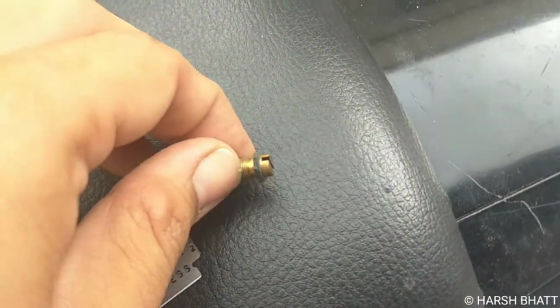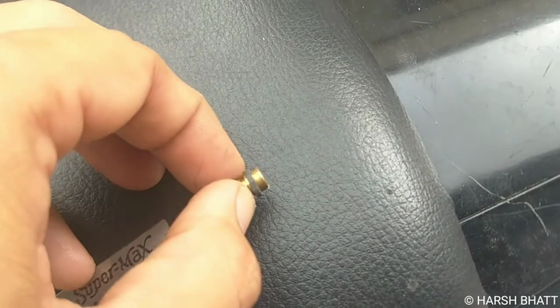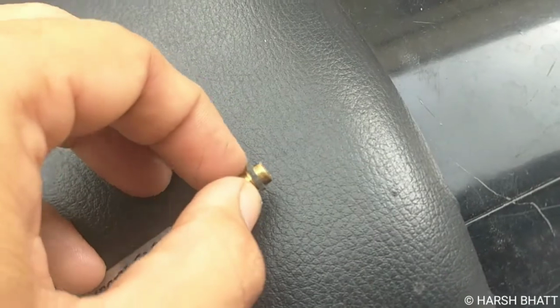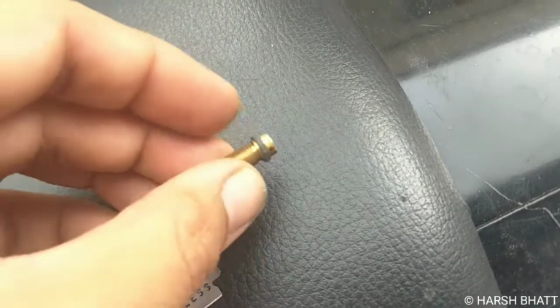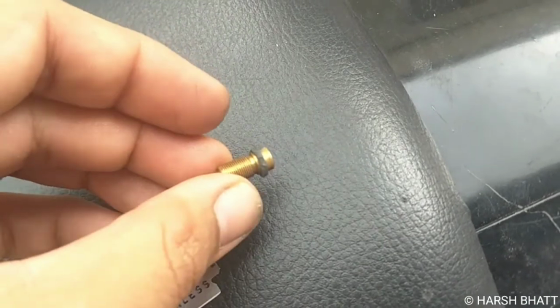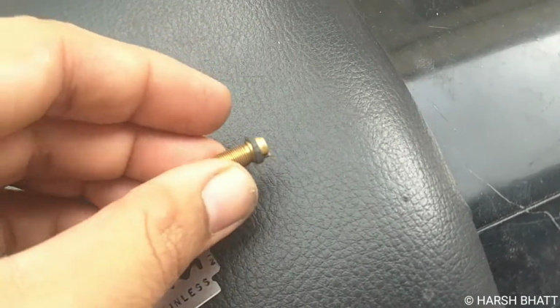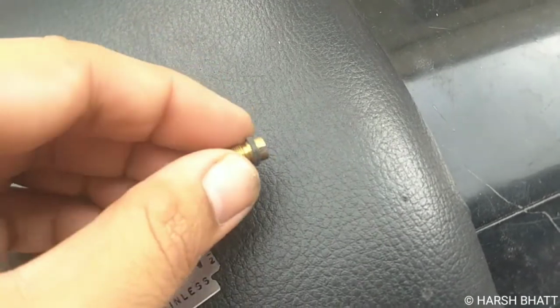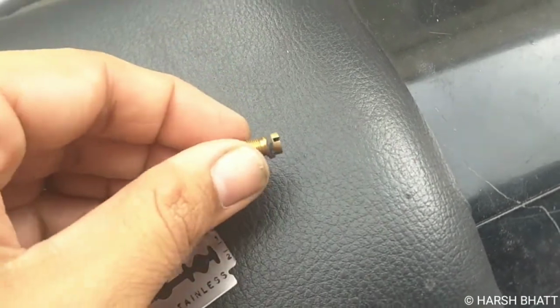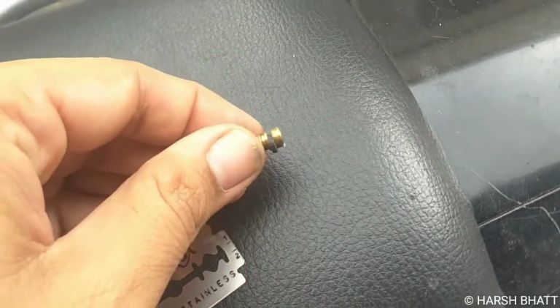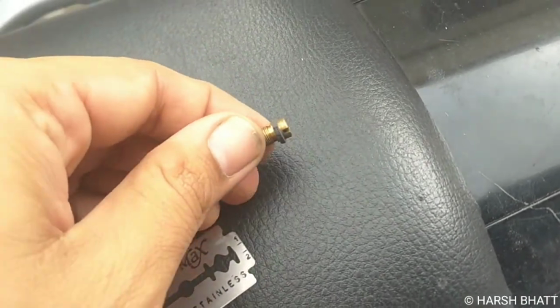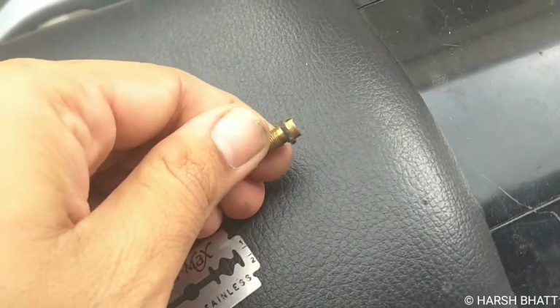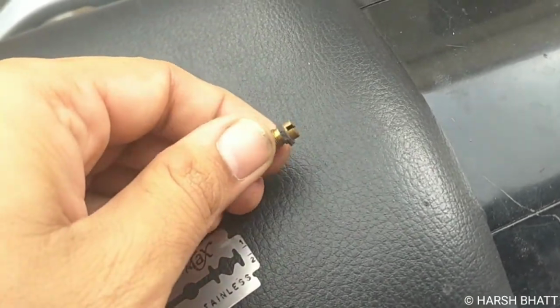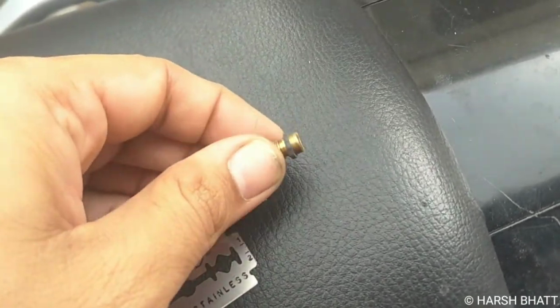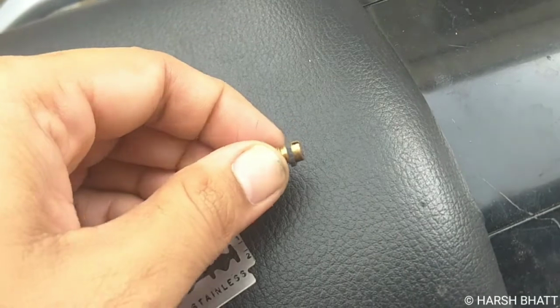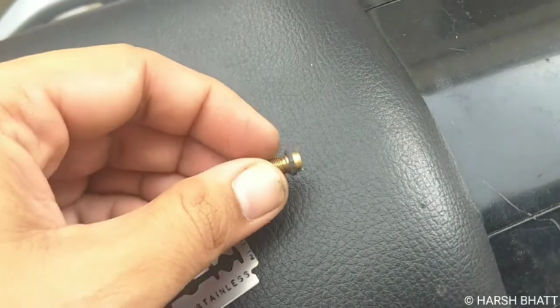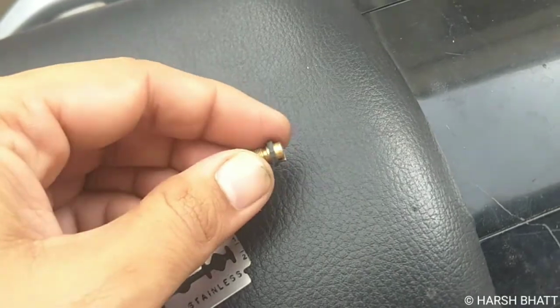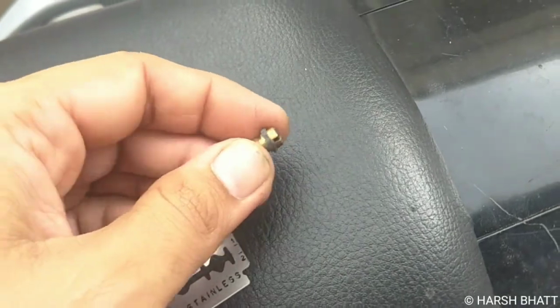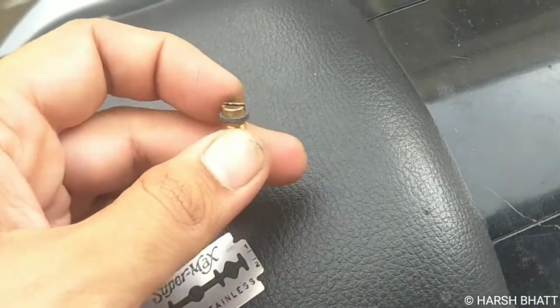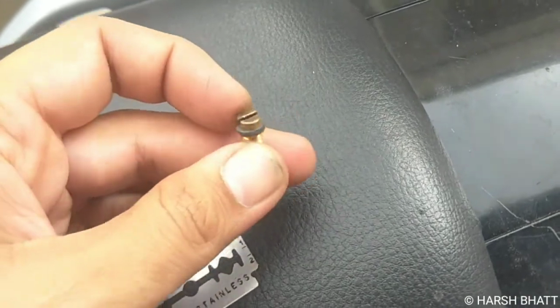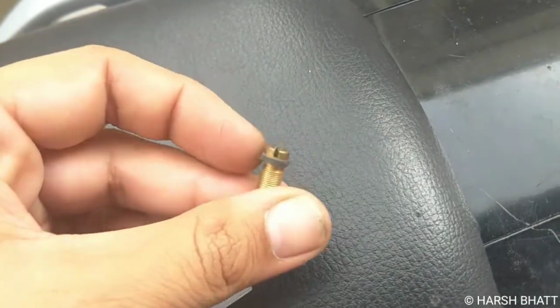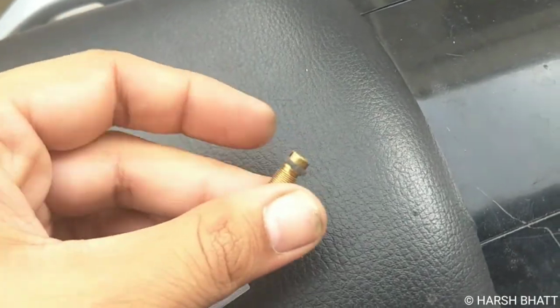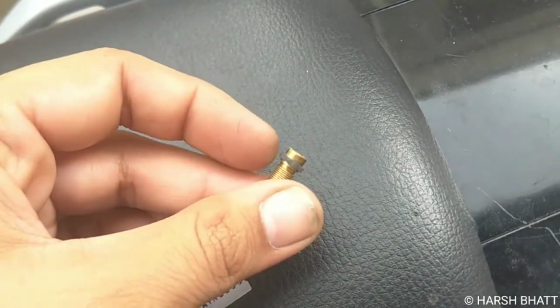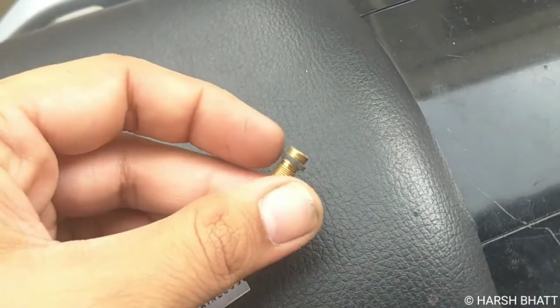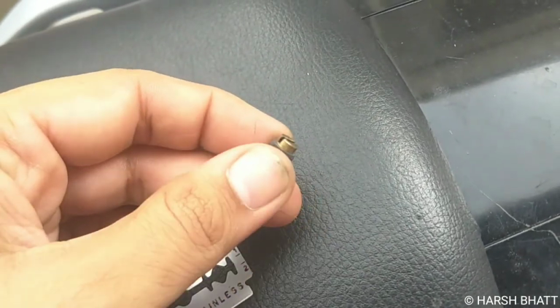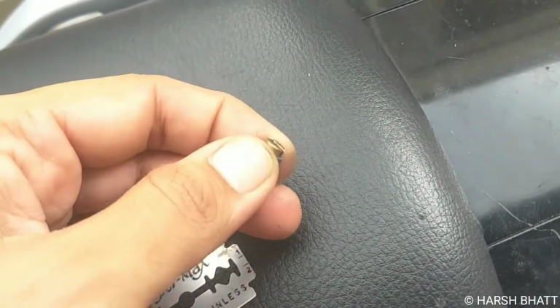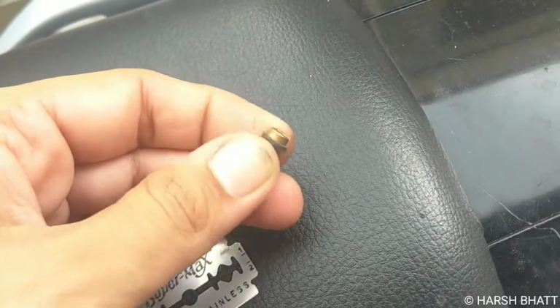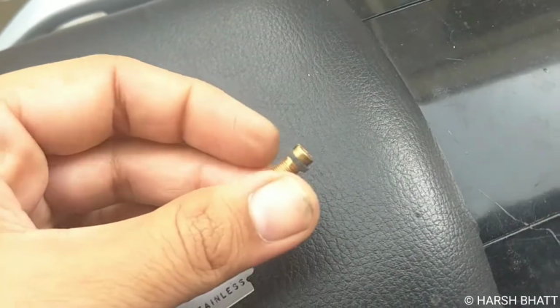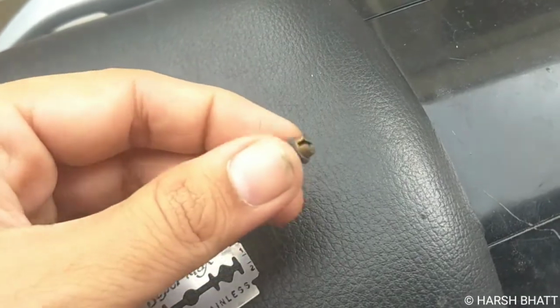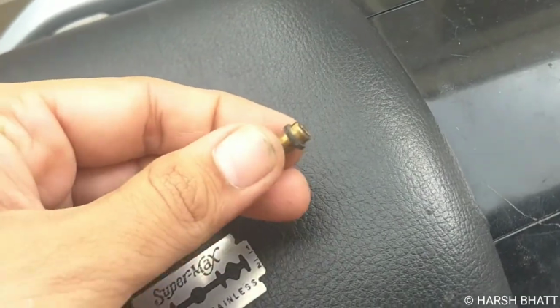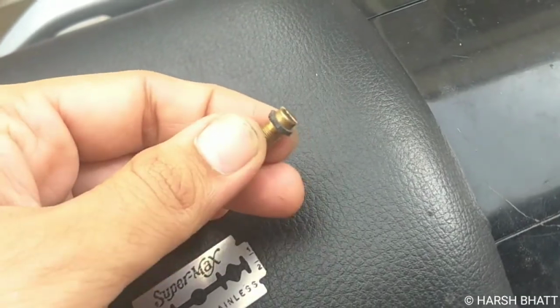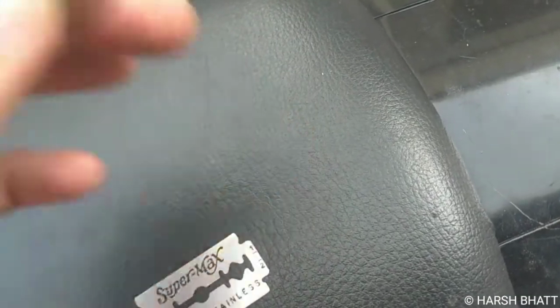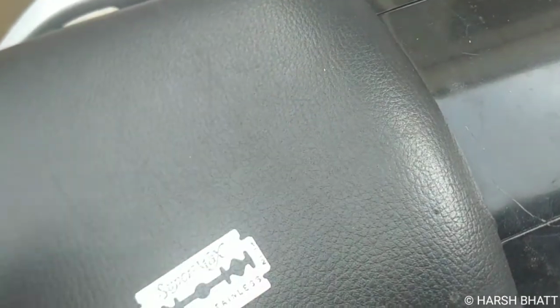We have made an O-ring, which was made from an old tire and old tube. We will put some oil on it so that it will fit easily and fix it.